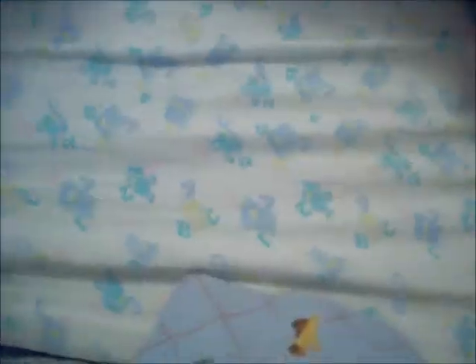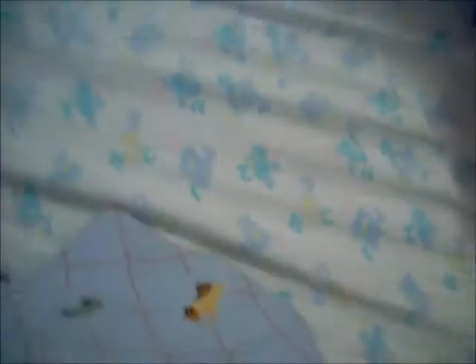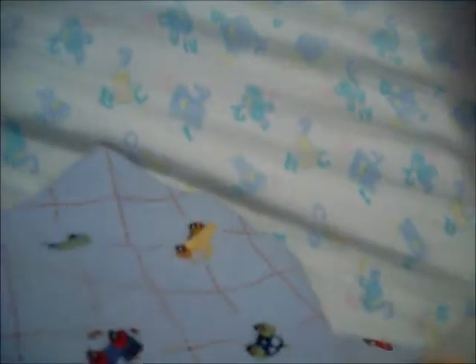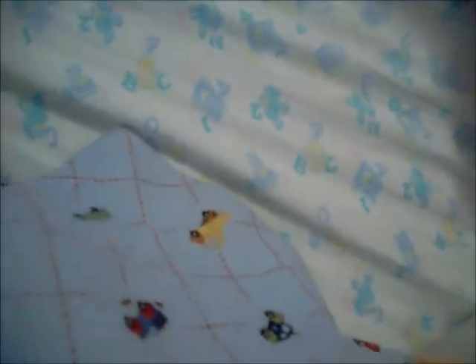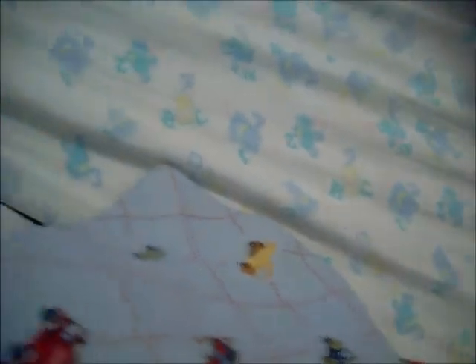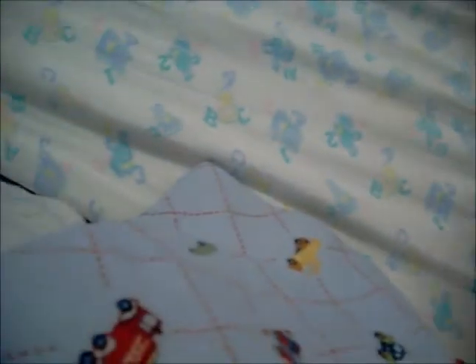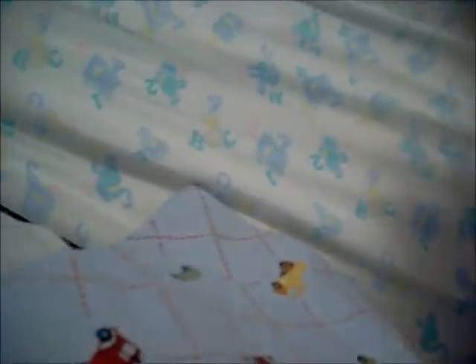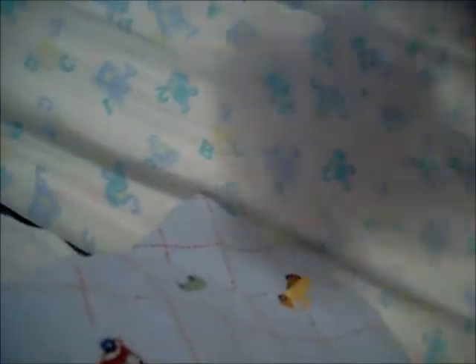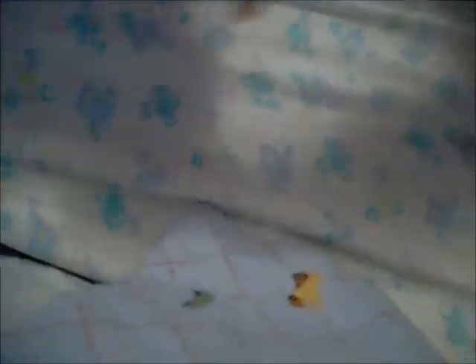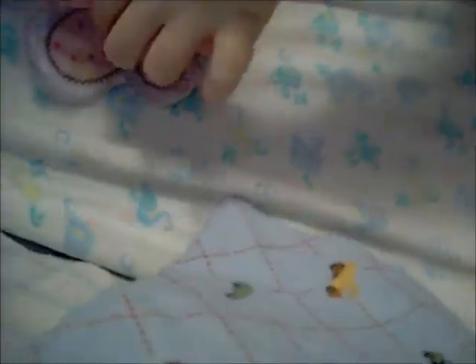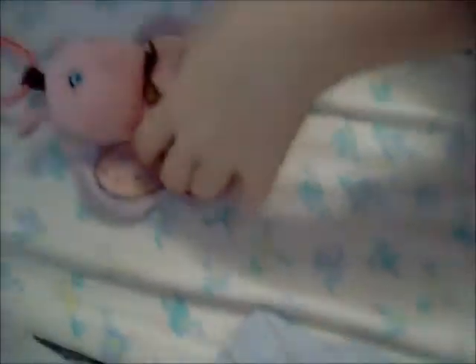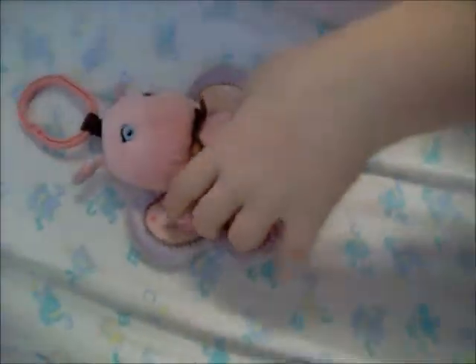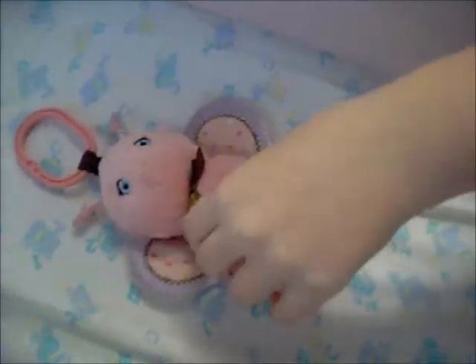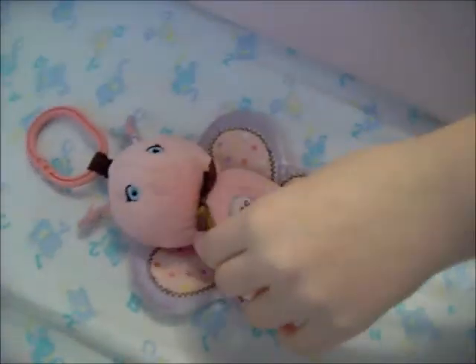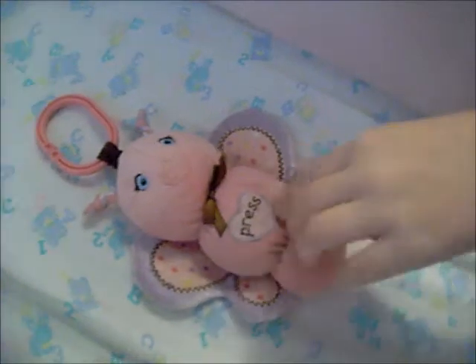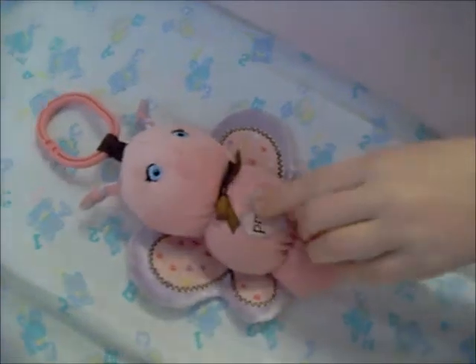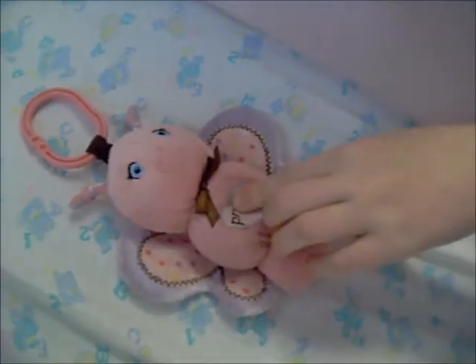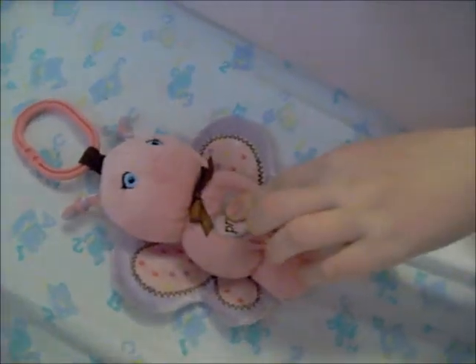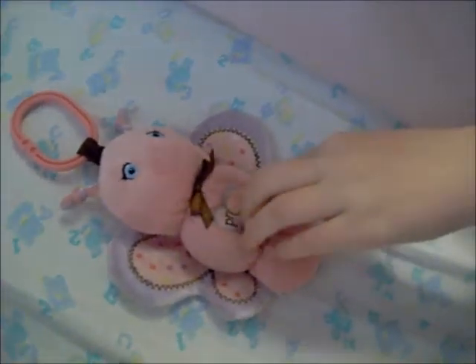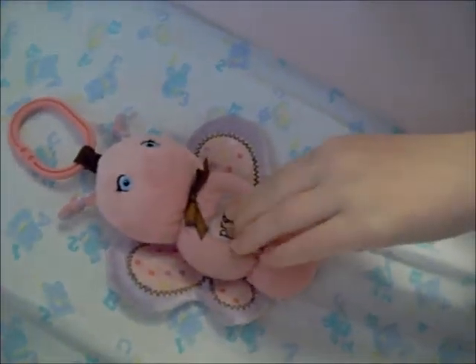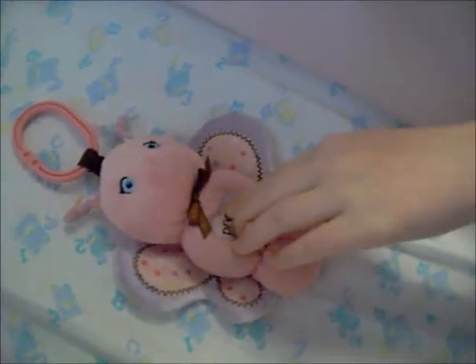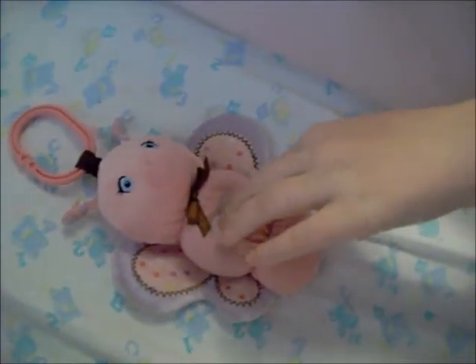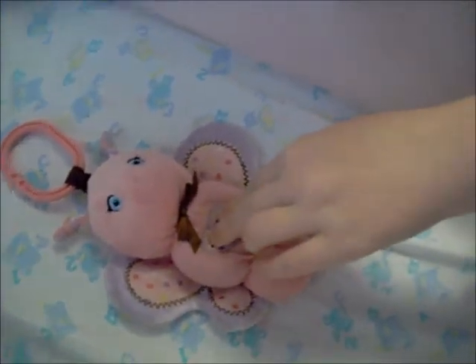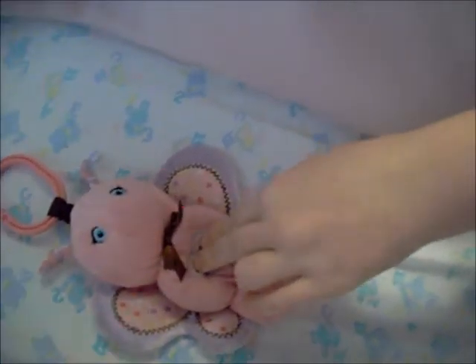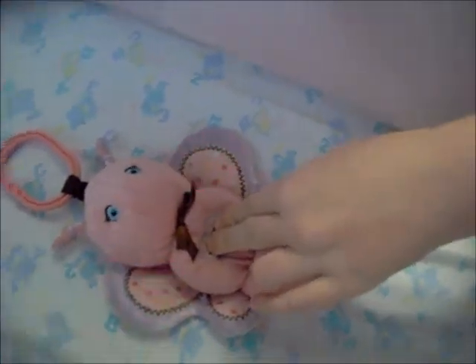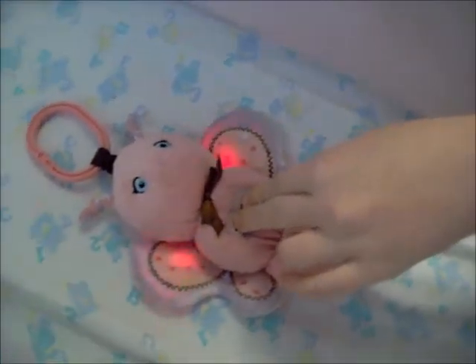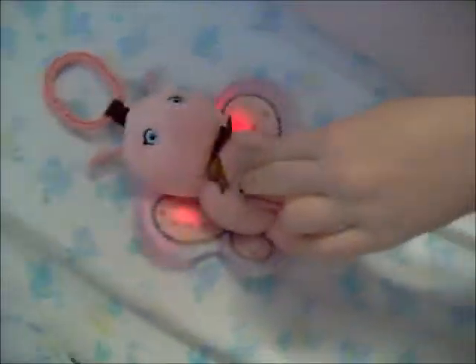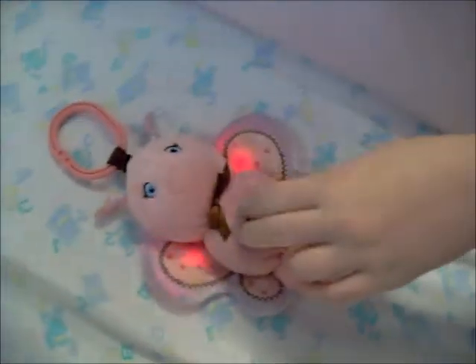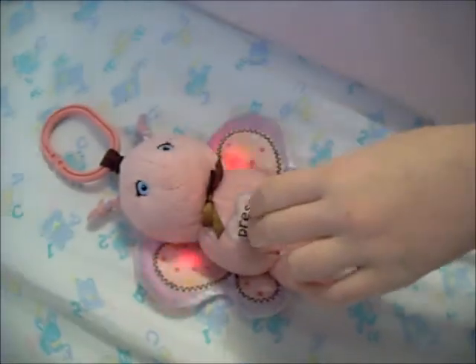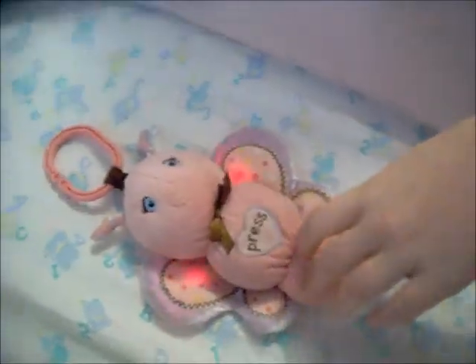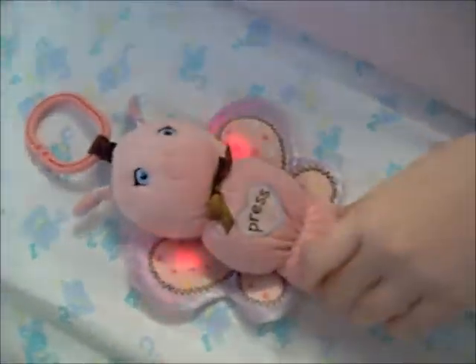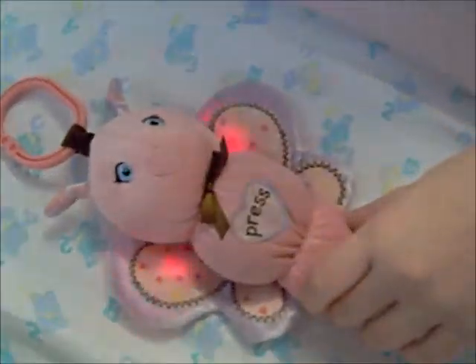And then I'm going to show you the toy Lucy came with, which is a pink butterfly that plays music and lights up.